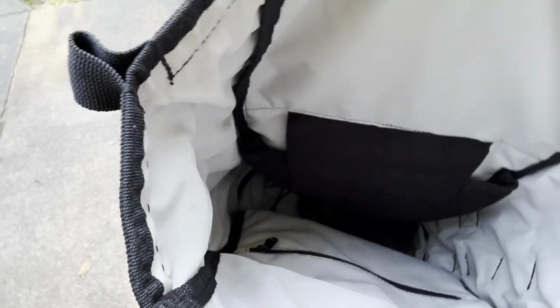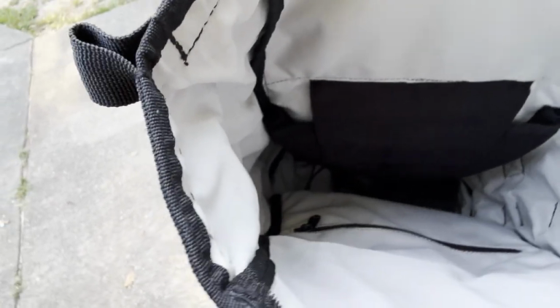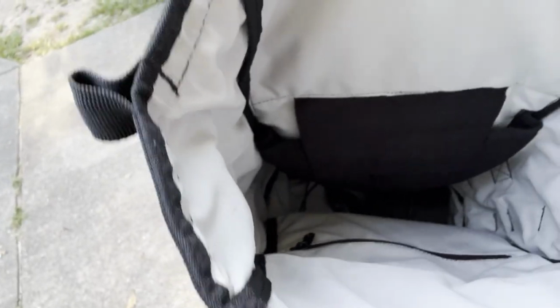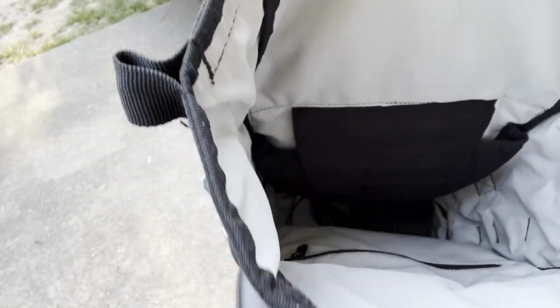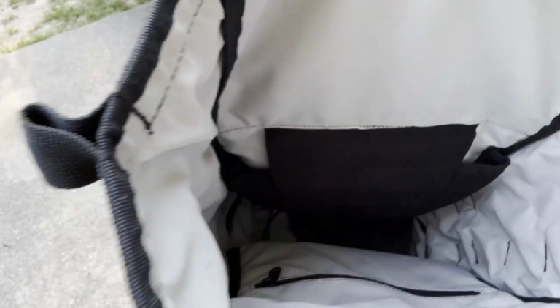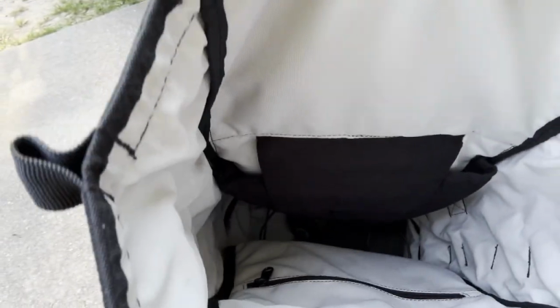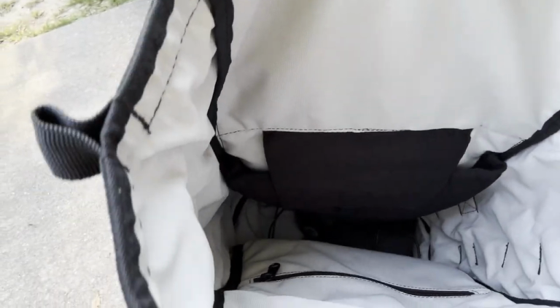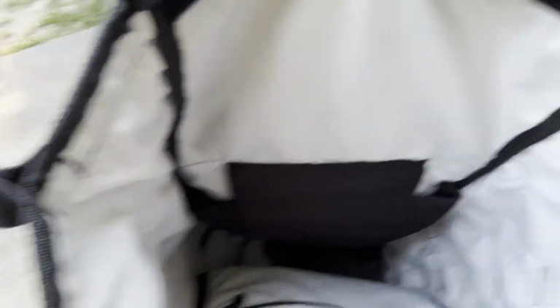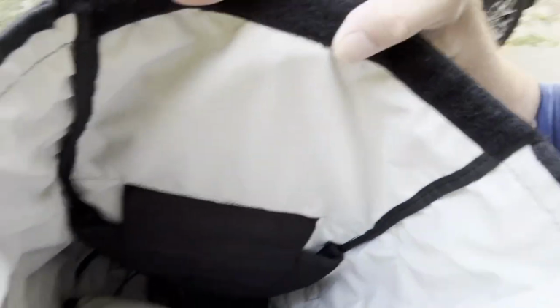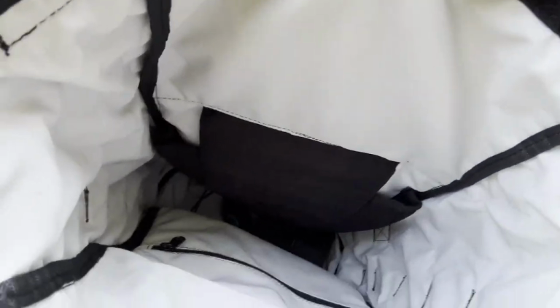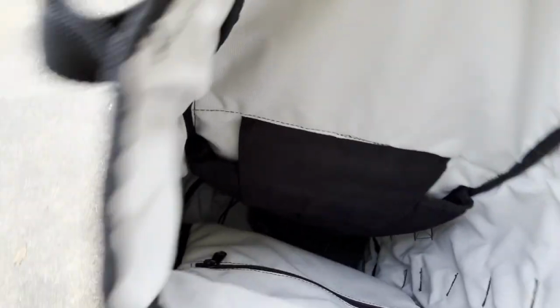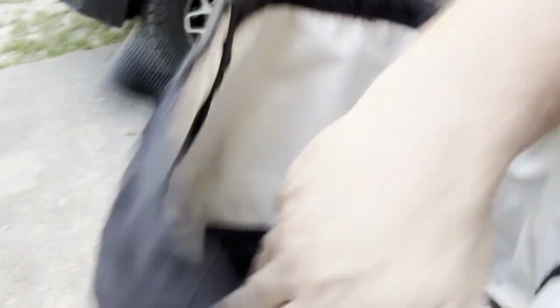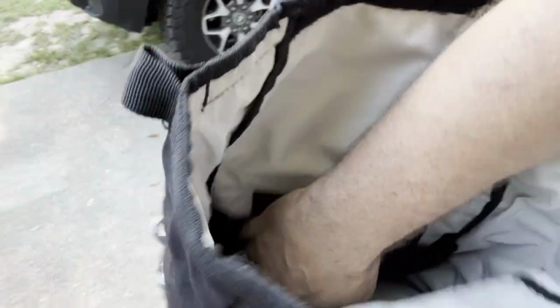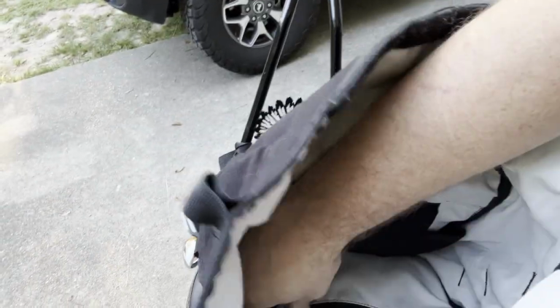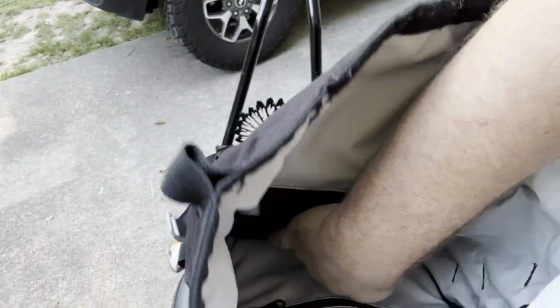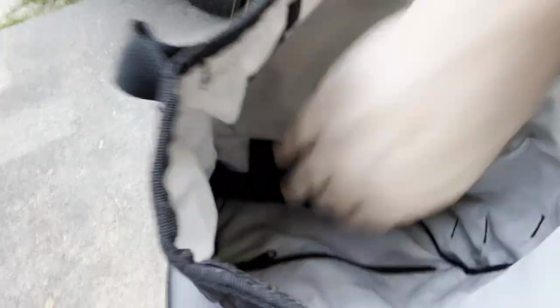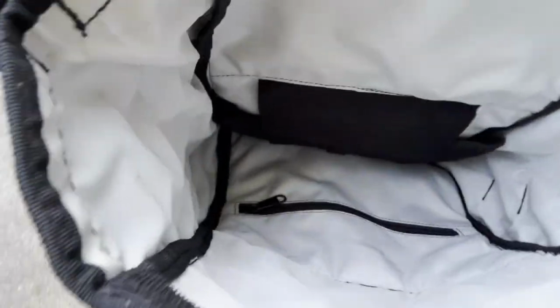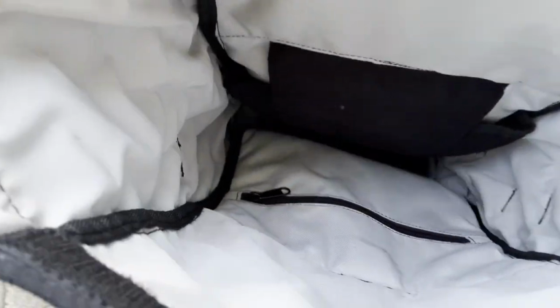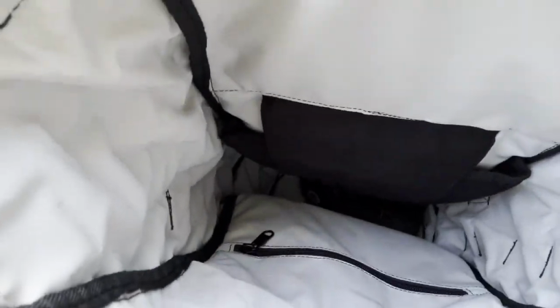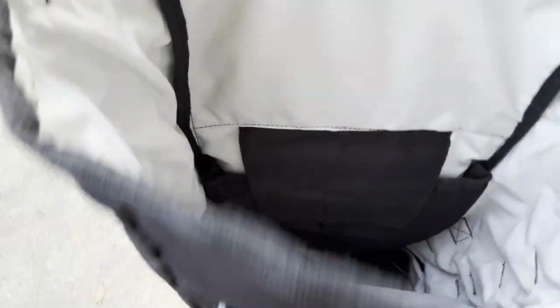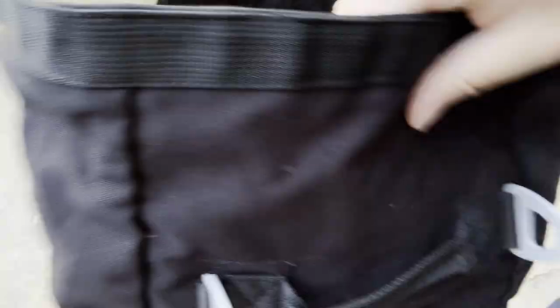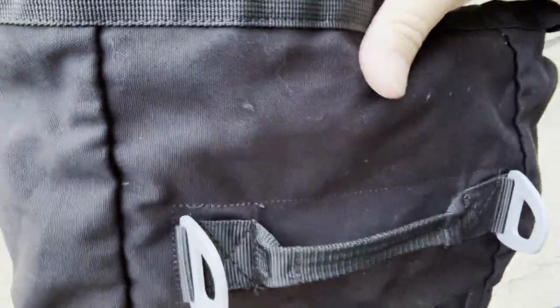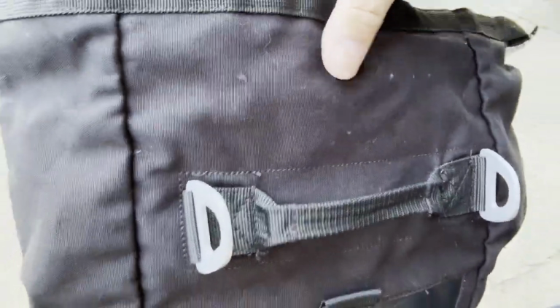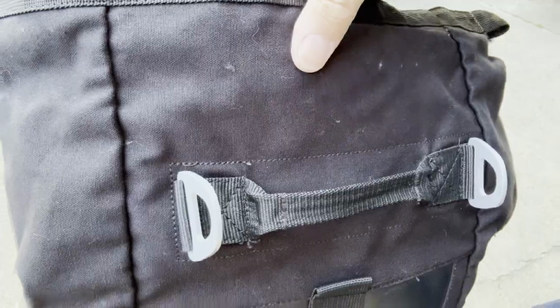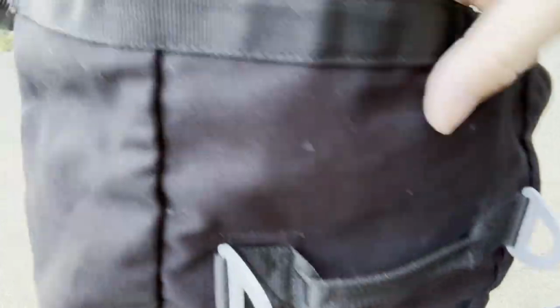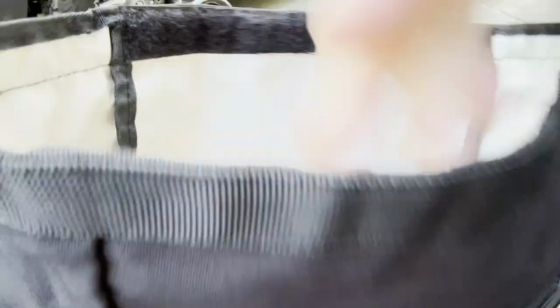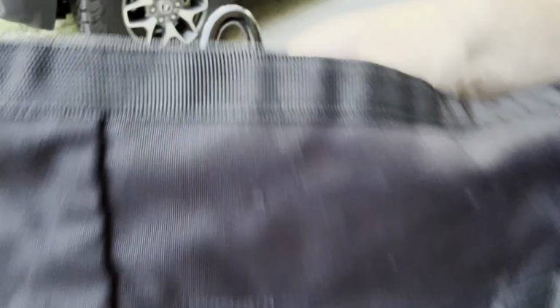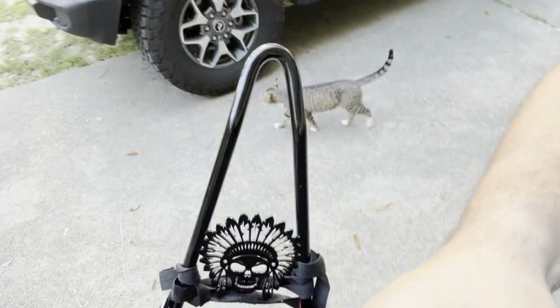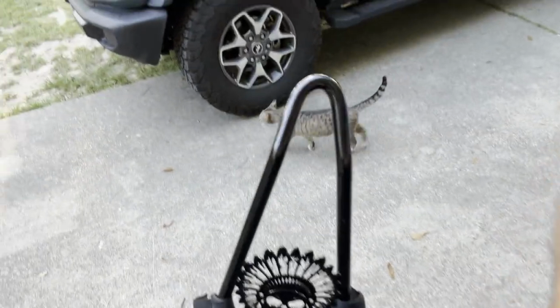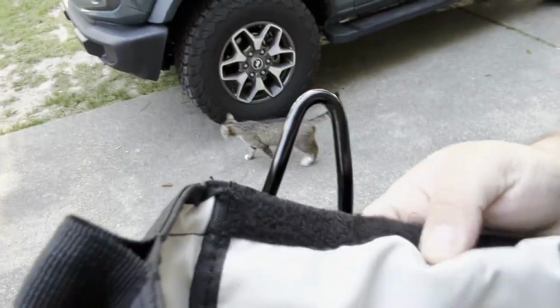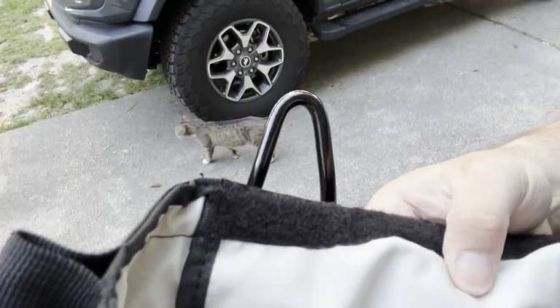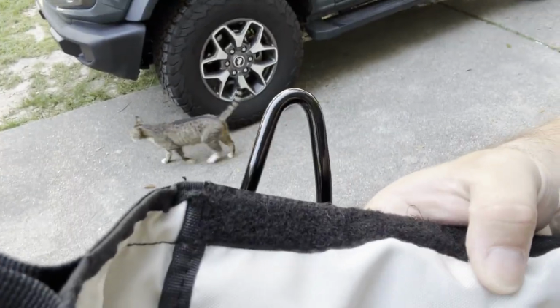I'll show you the inside of this thing here. That is the inside — there is only one zipper inside there.